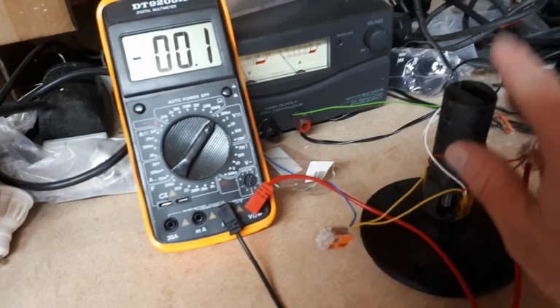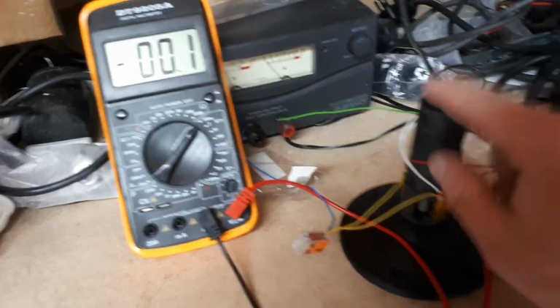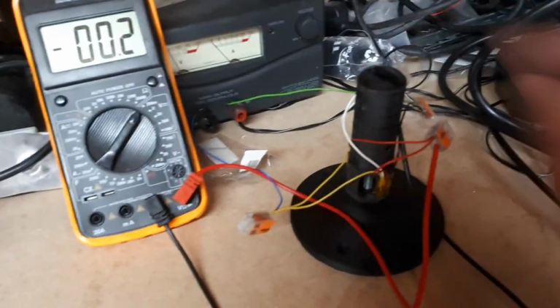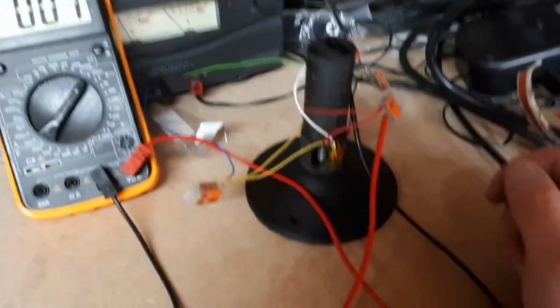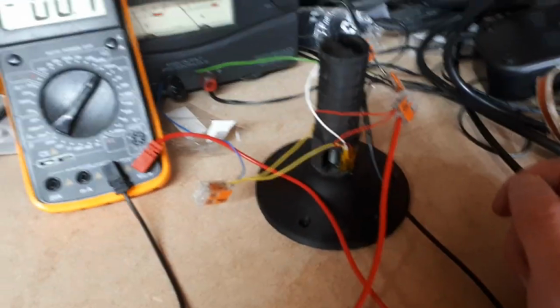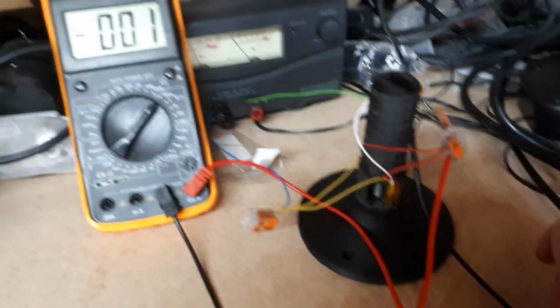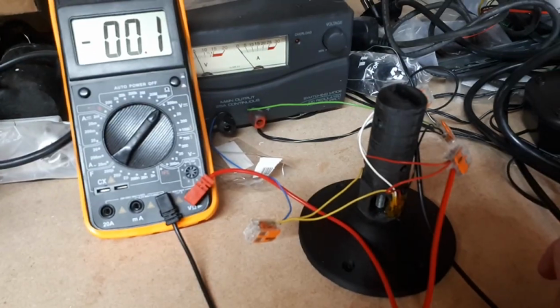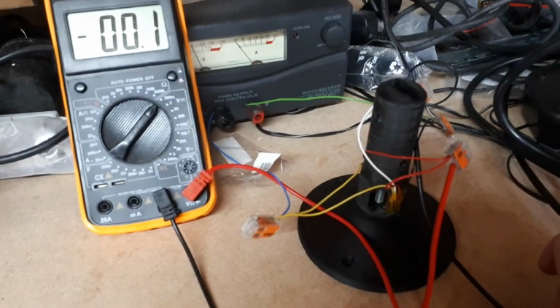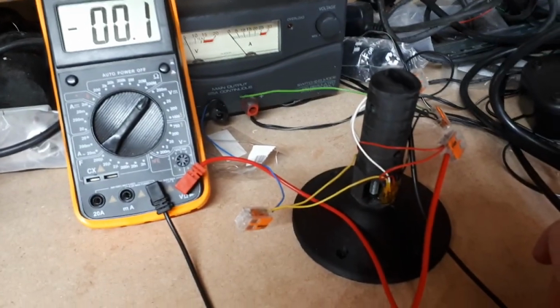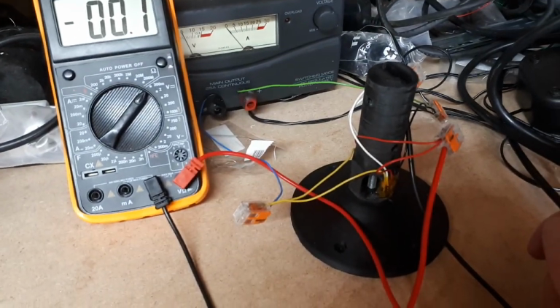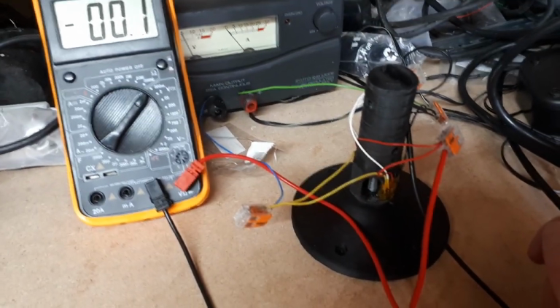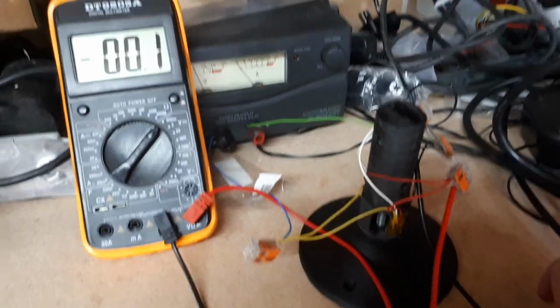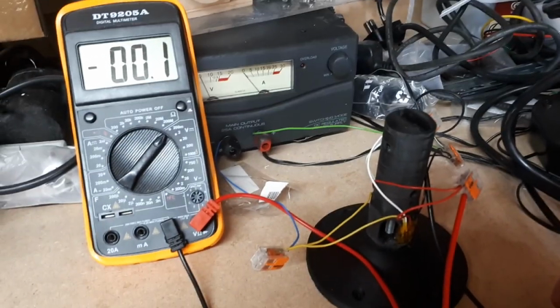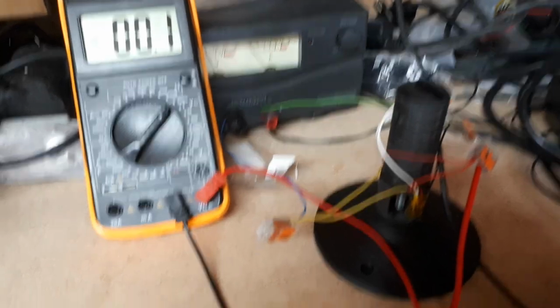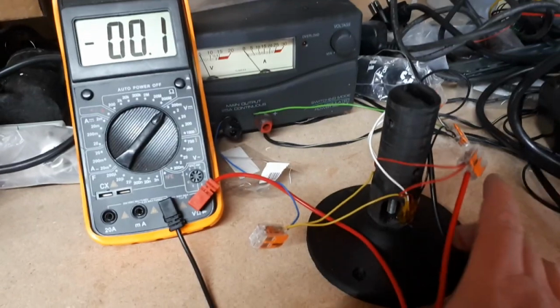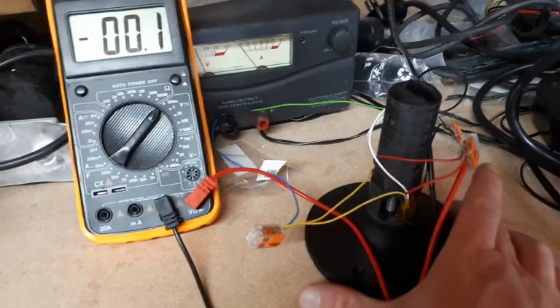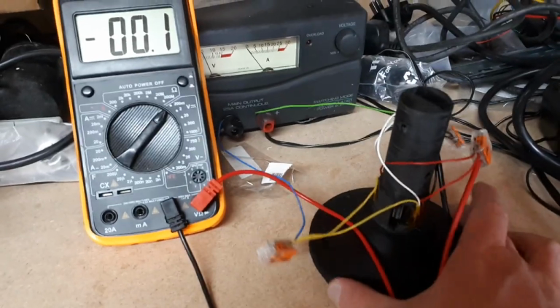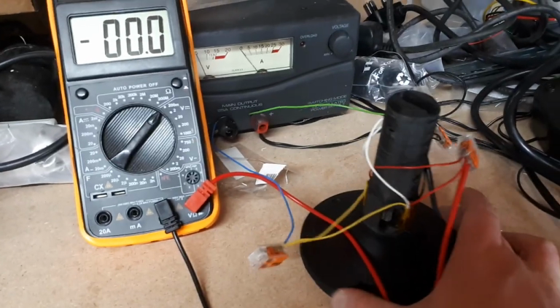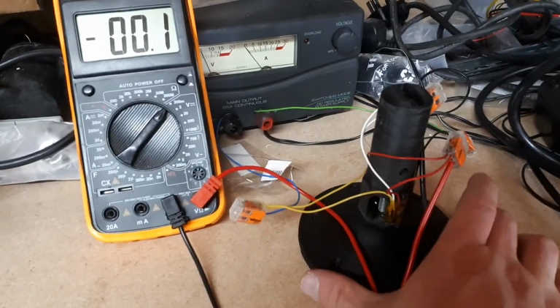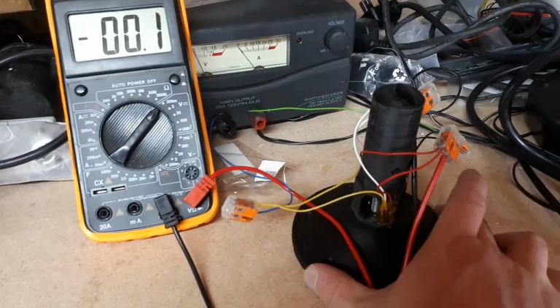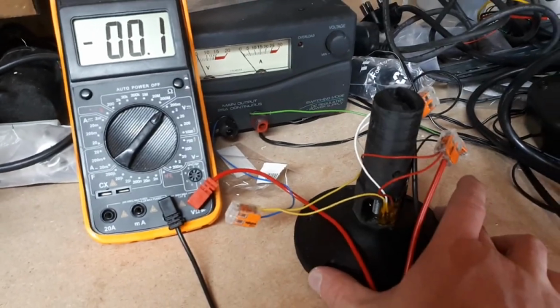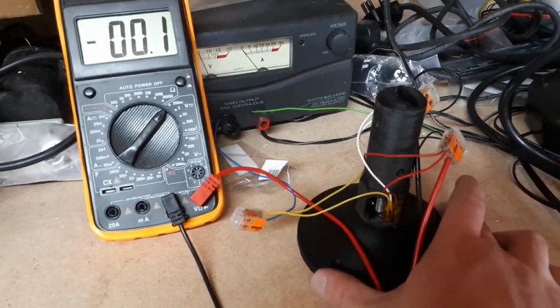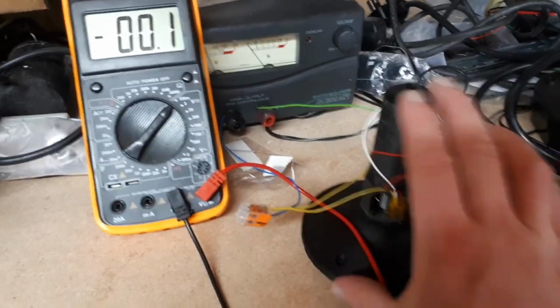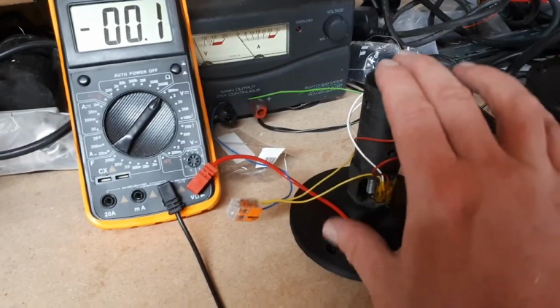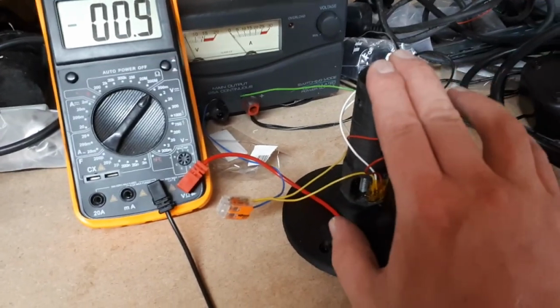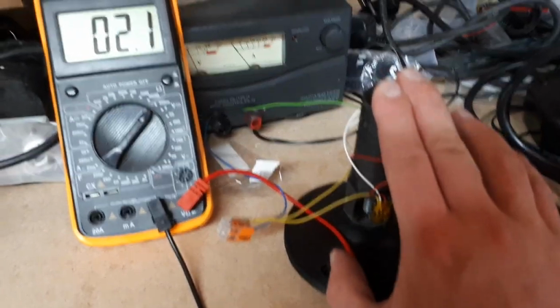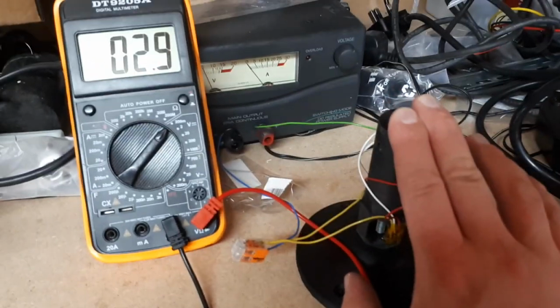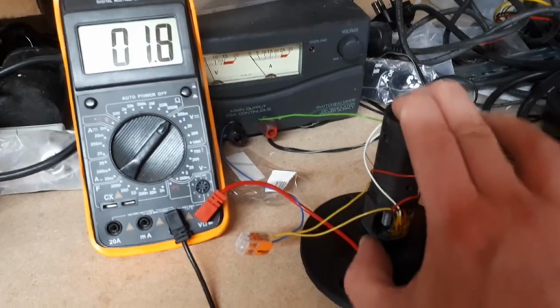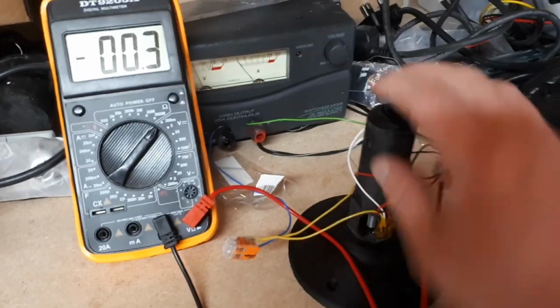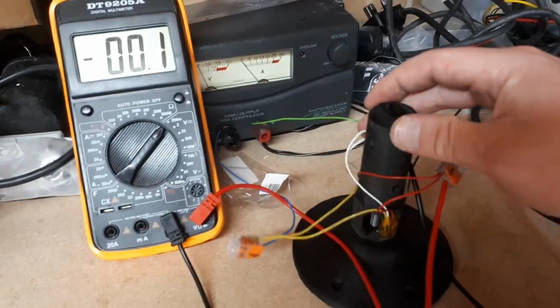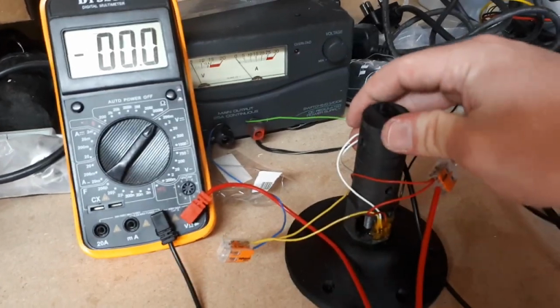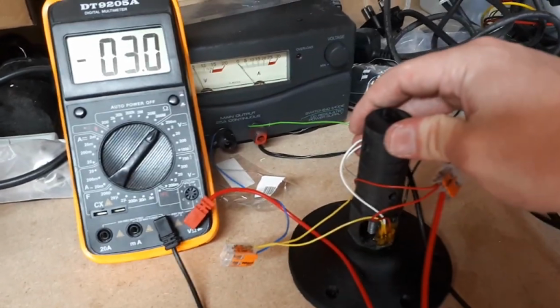So this design looks like it'll work. The next thing will be to rig it up with a full set of load cells, and then it's to sort out the electronics.